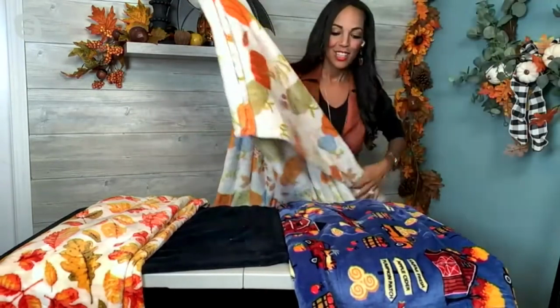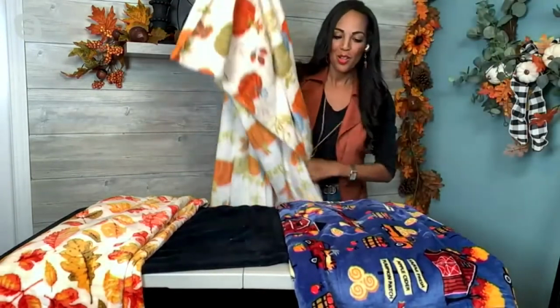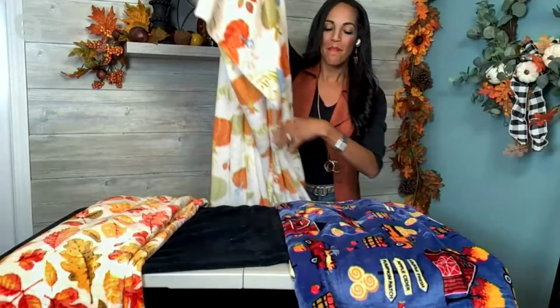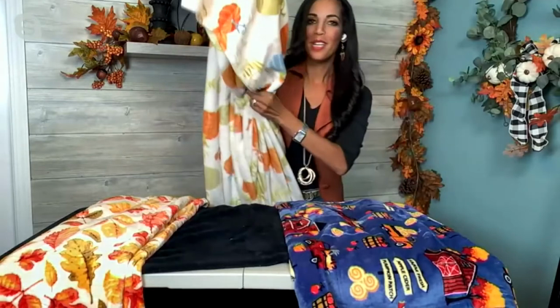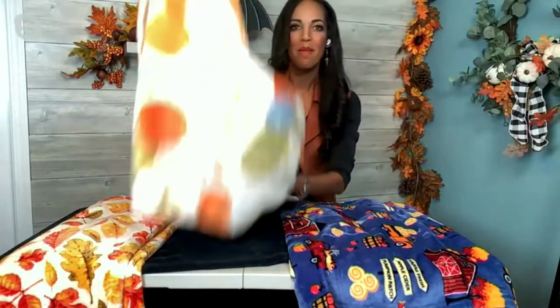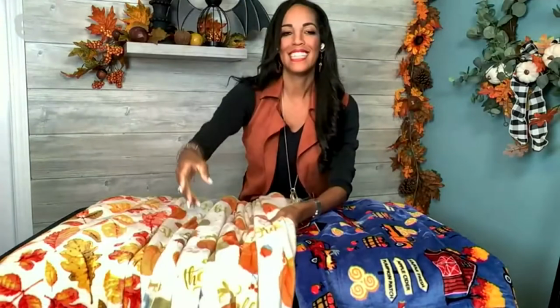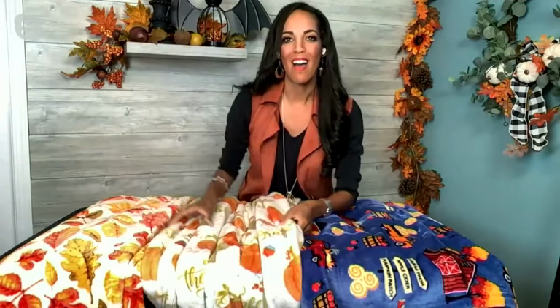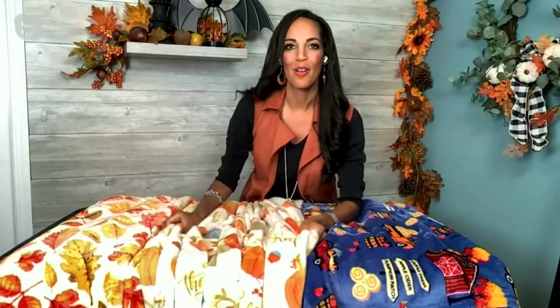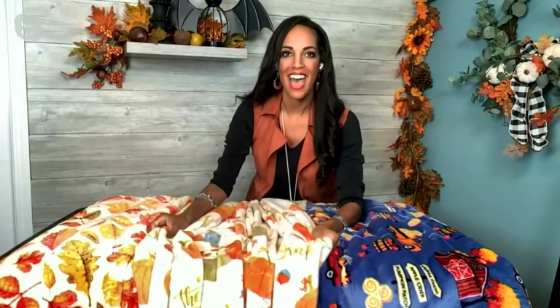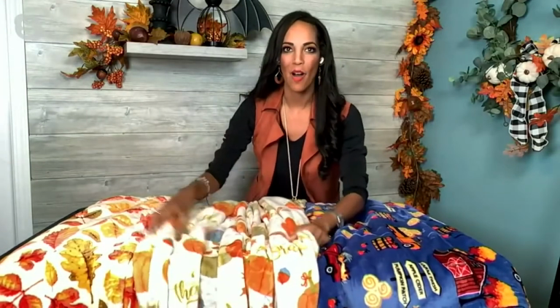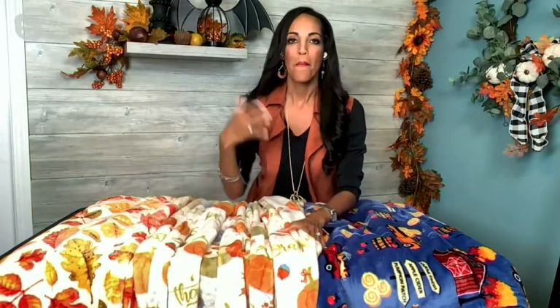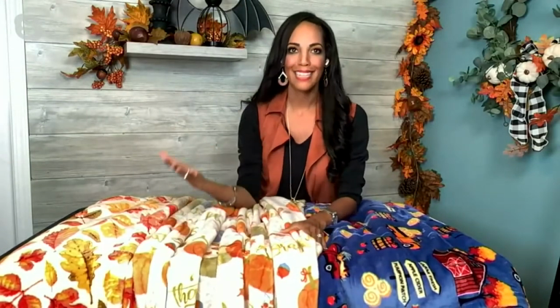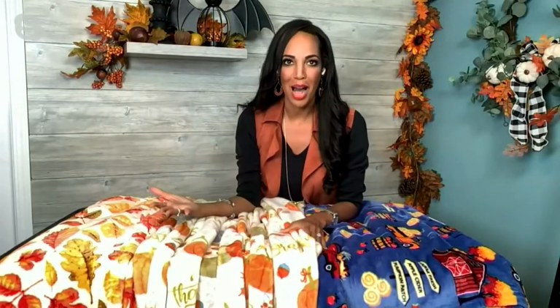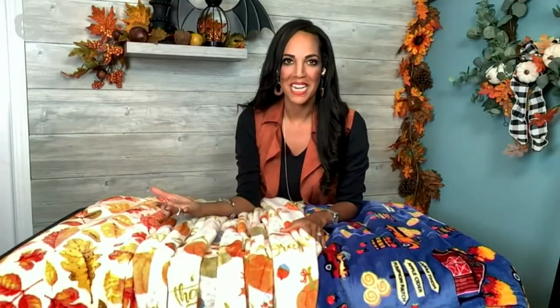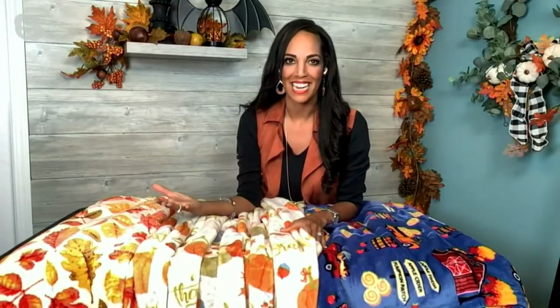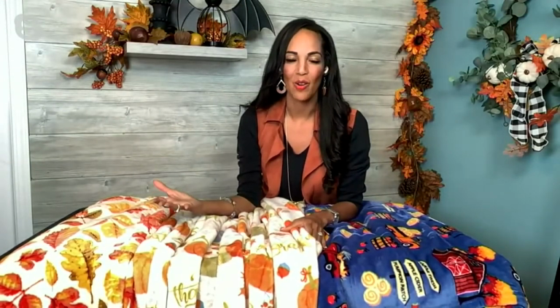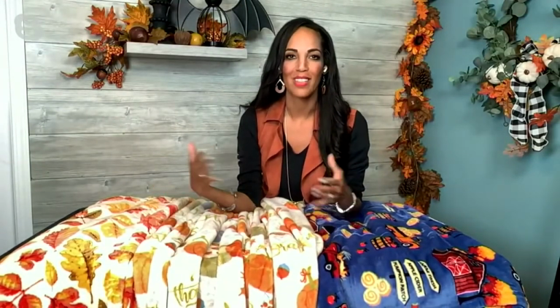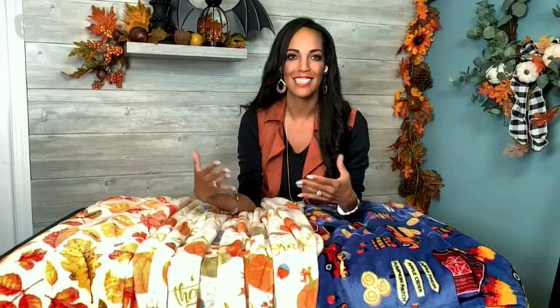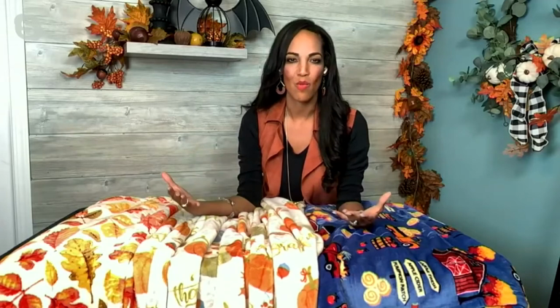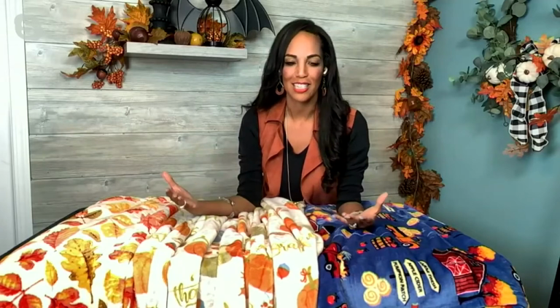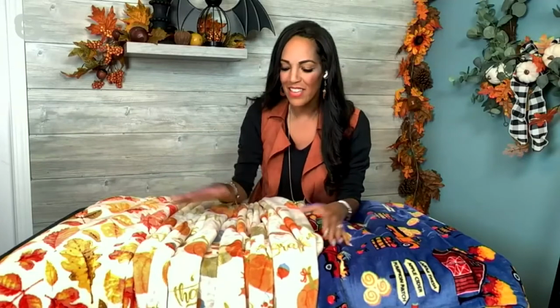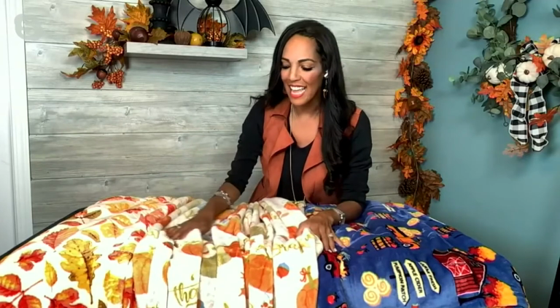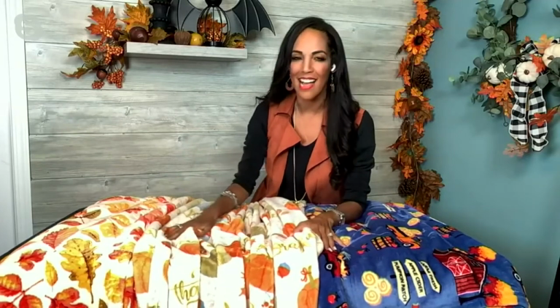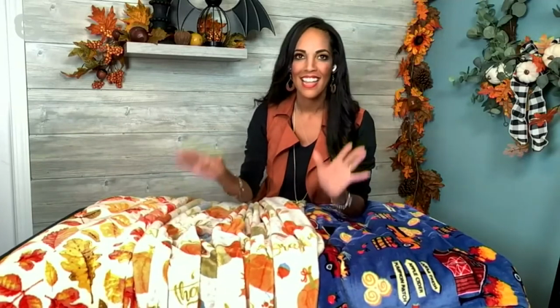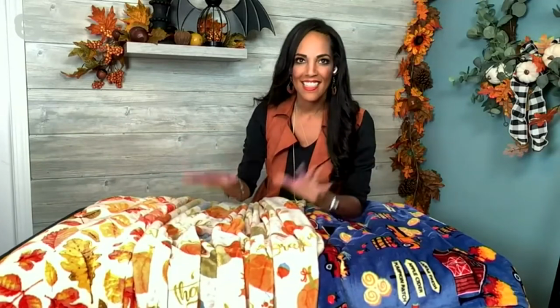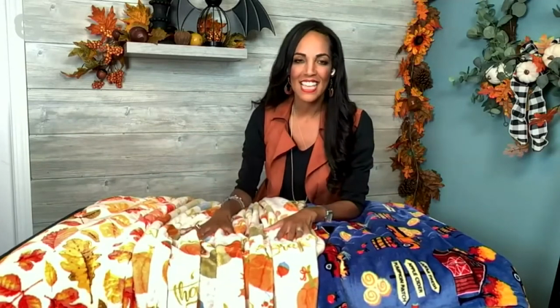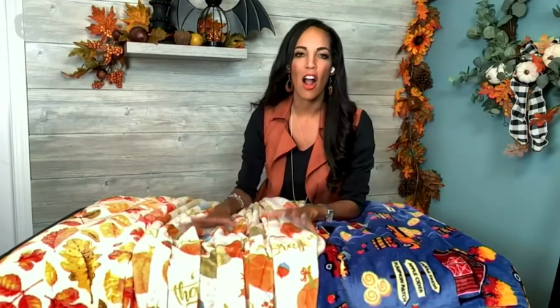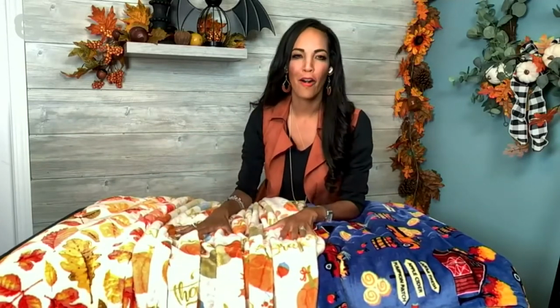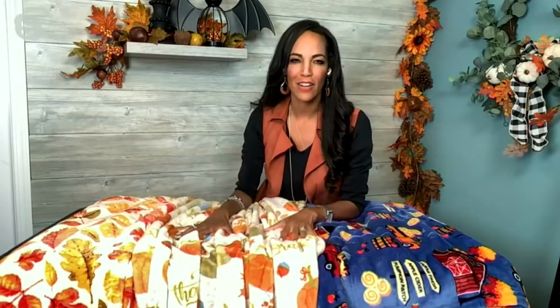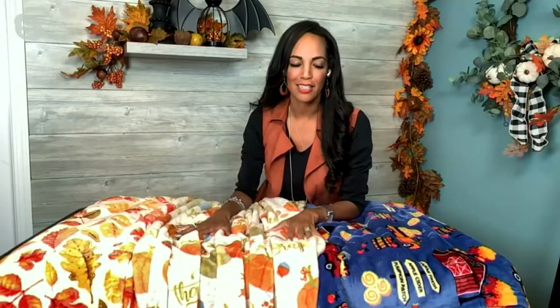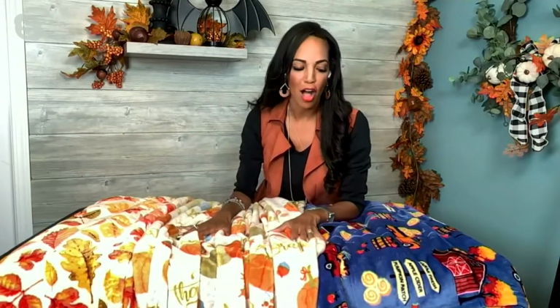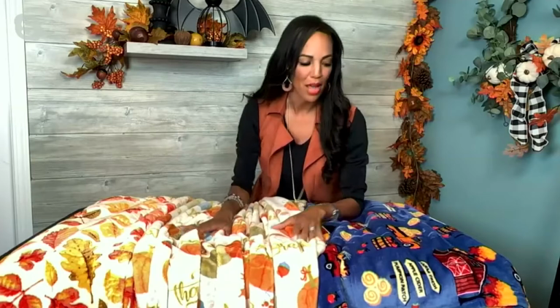When you think about sitting out on your patio passing out Halloween candy, or if you like to sit and watch TV late at night, these are perfect to snuggle up with.